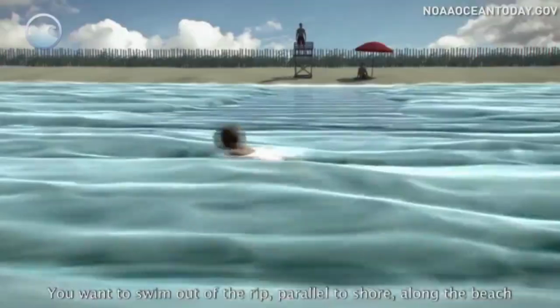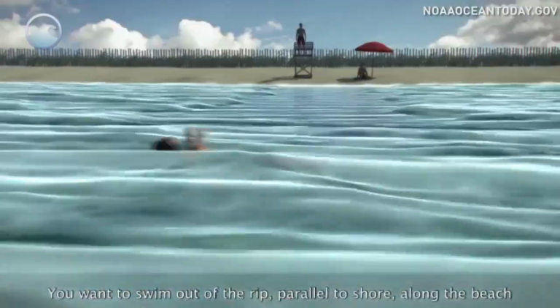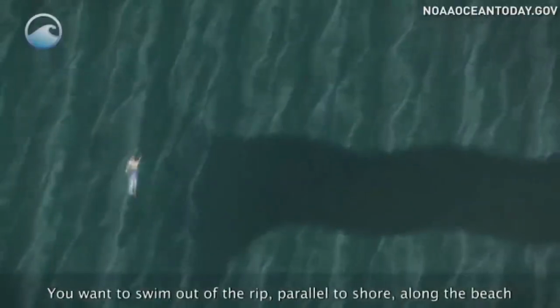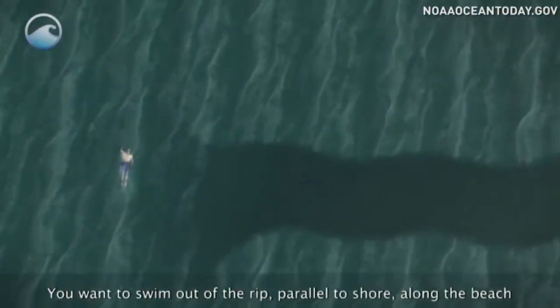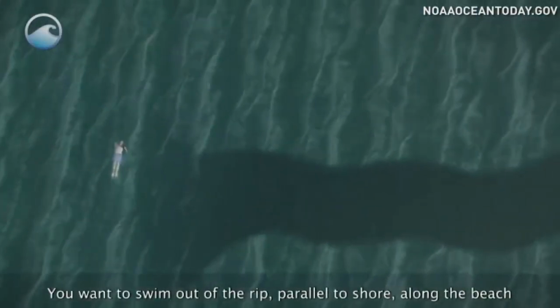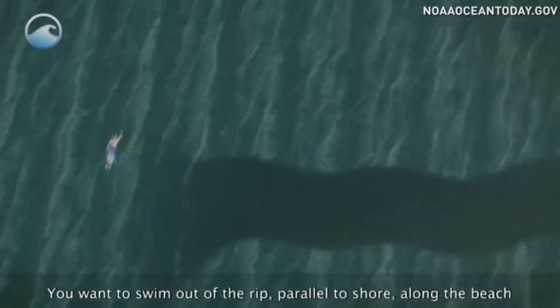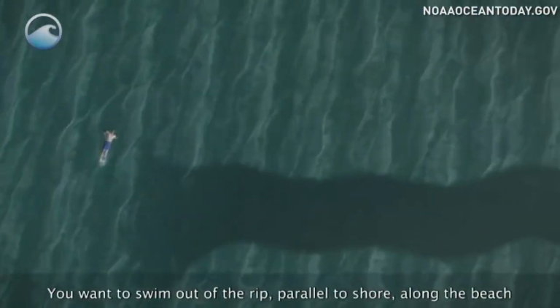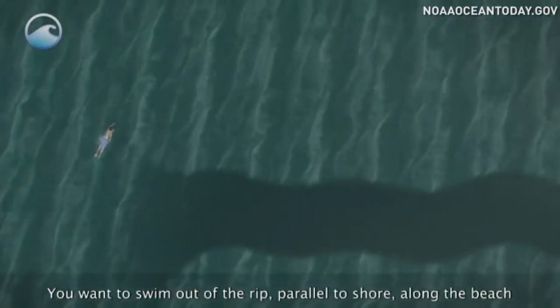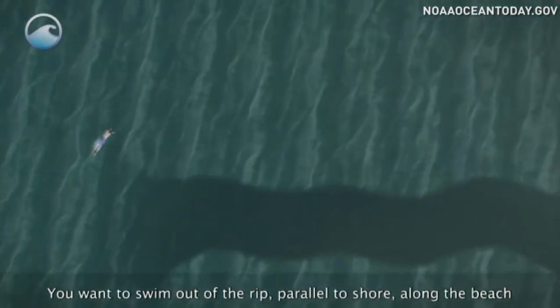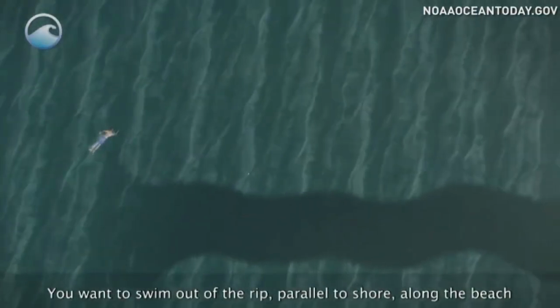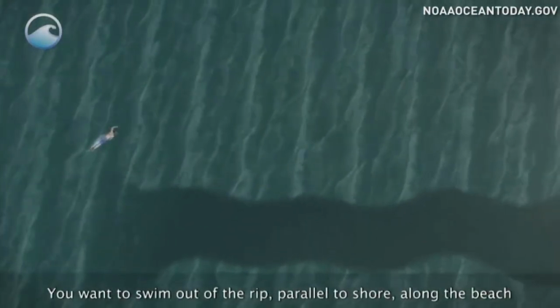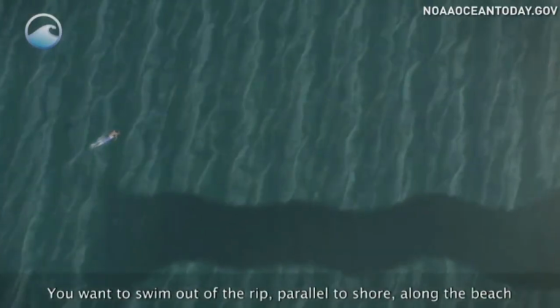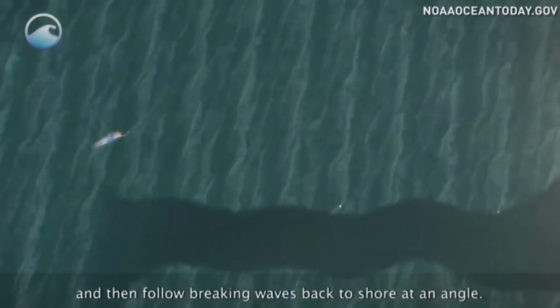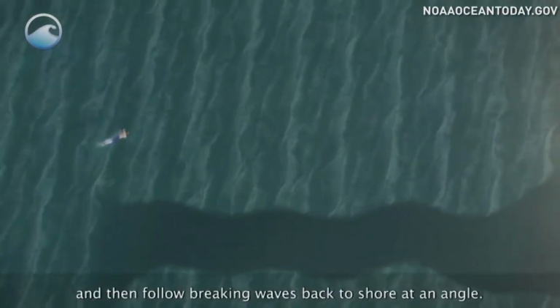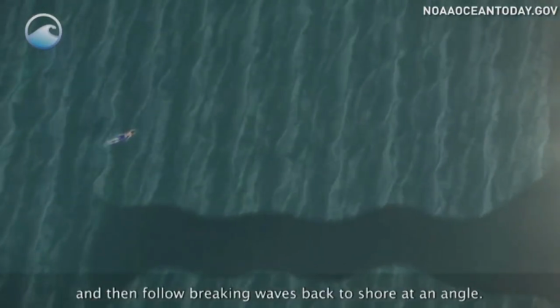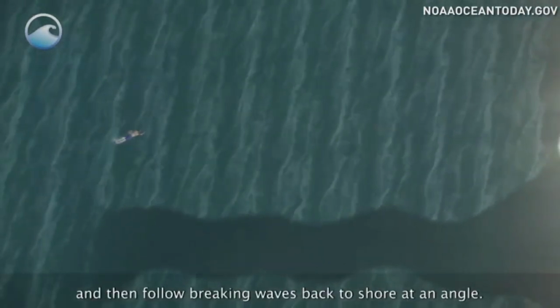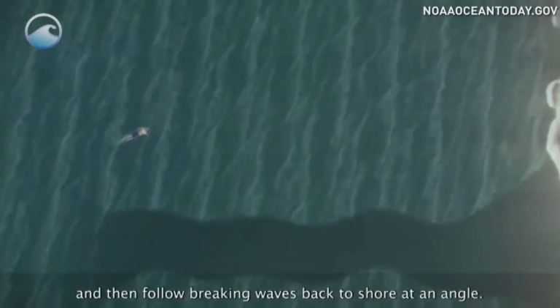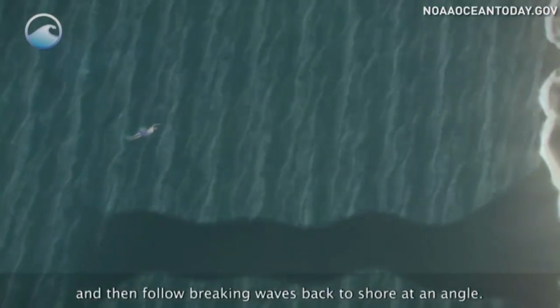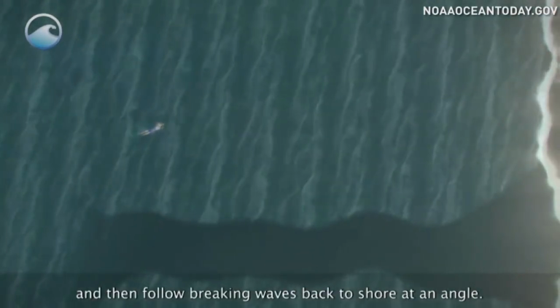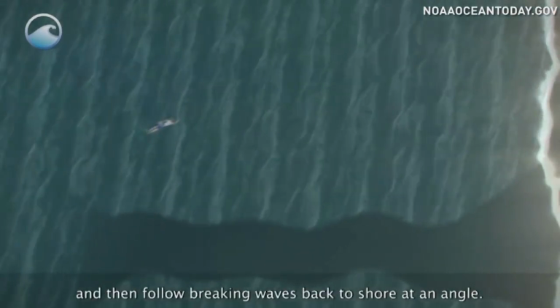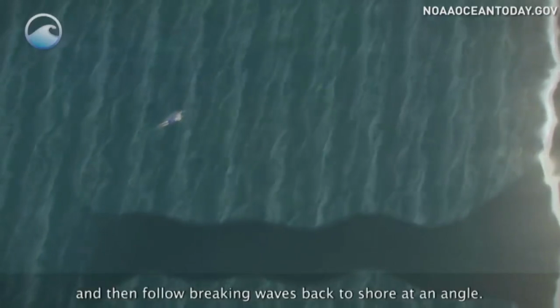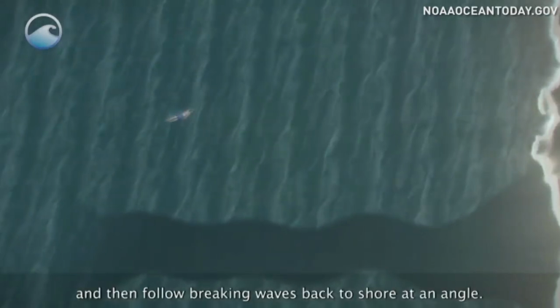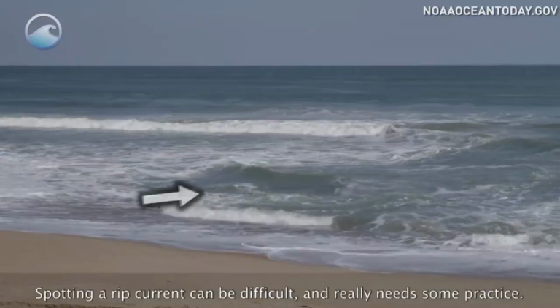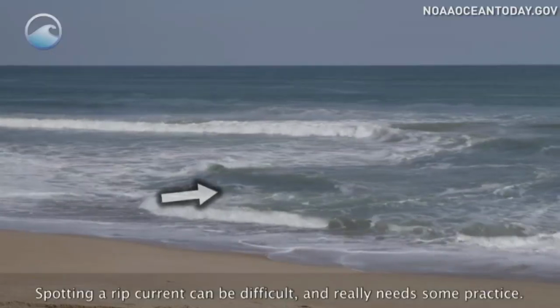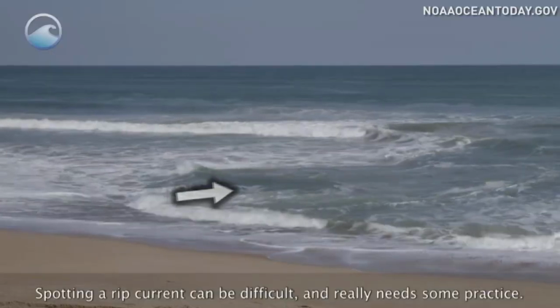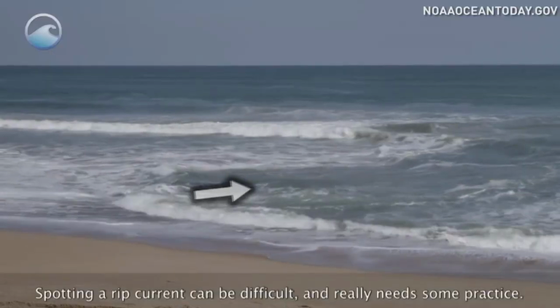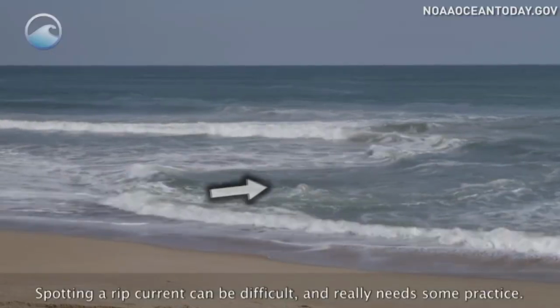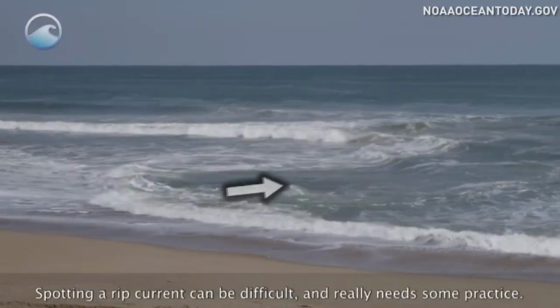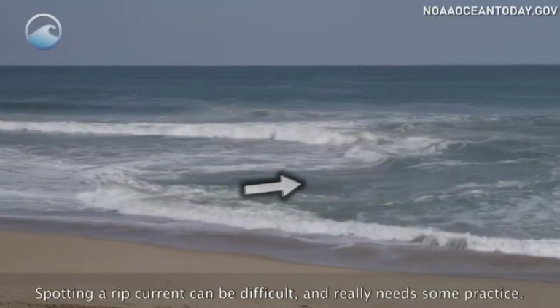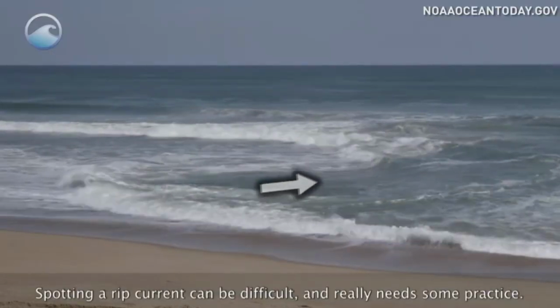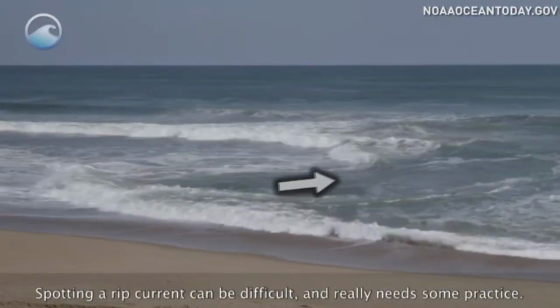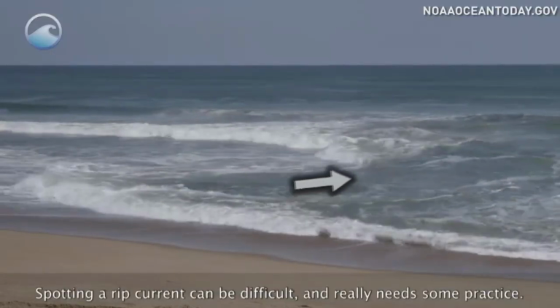You want to swim out of the rip parallel to shore along the beach and then follow breaking waves back to shore at an angle. Spotting a rip current can be difficult and it really needs some practice.